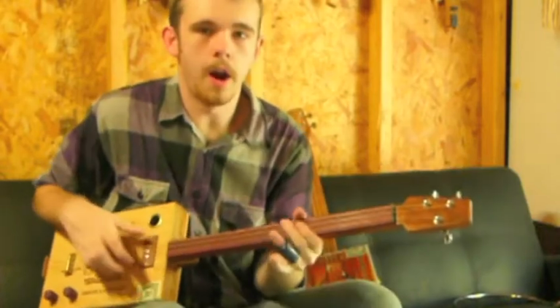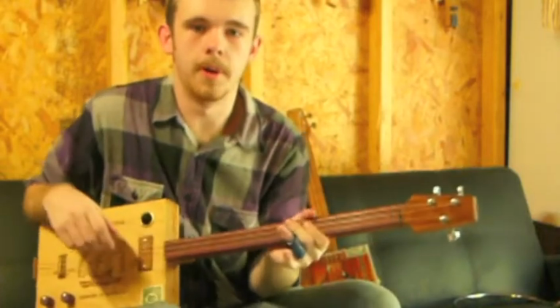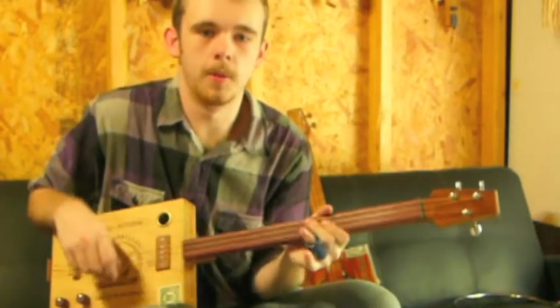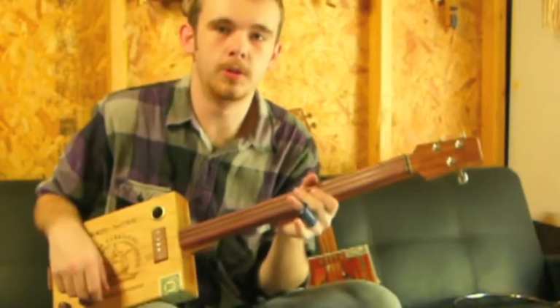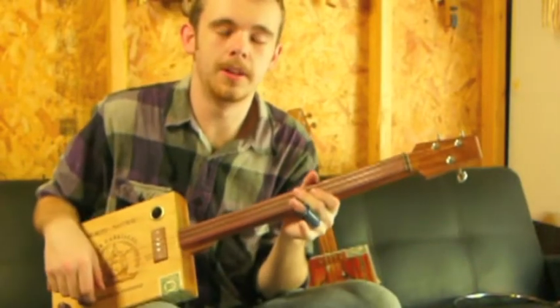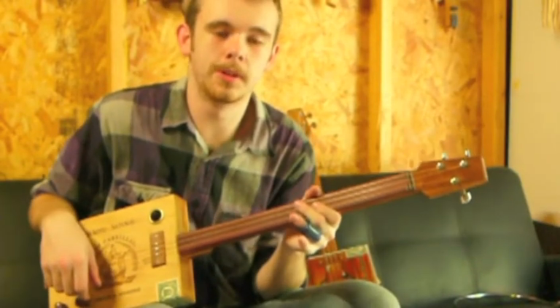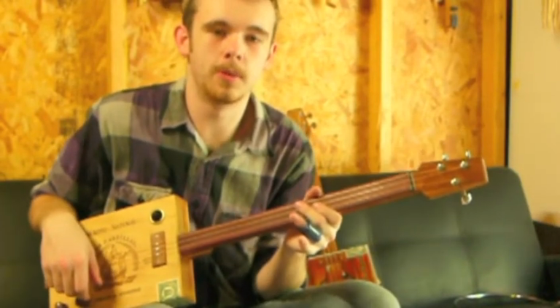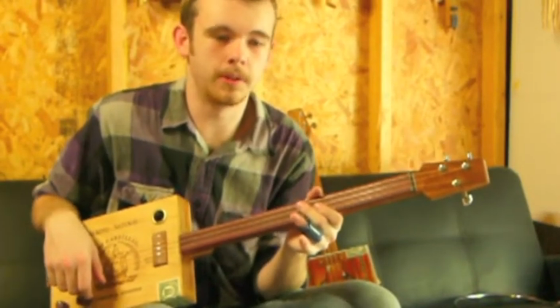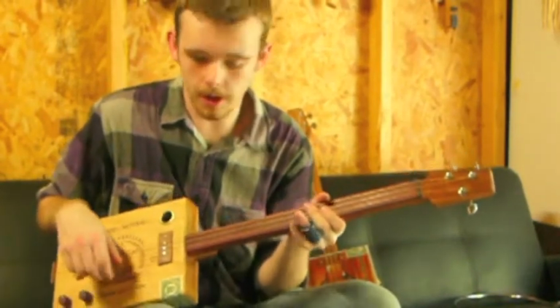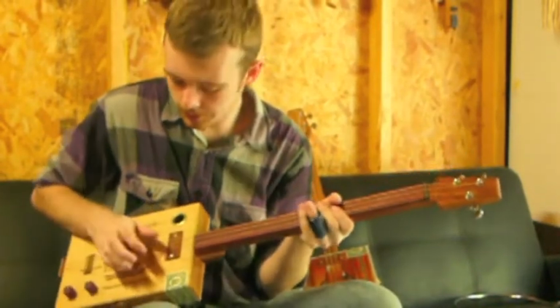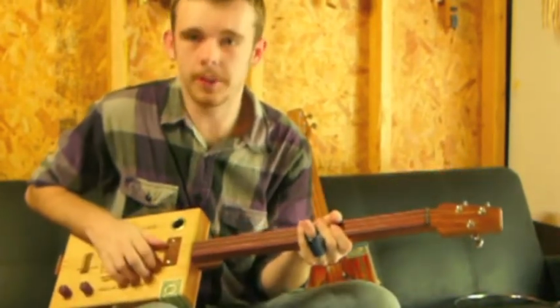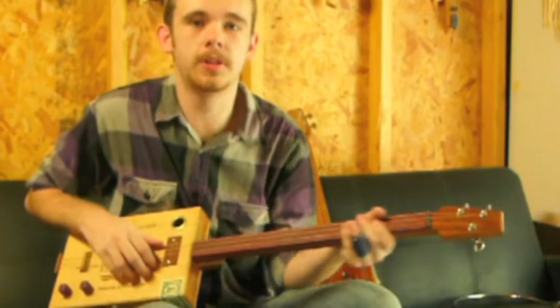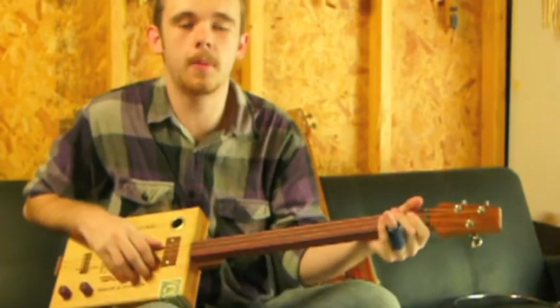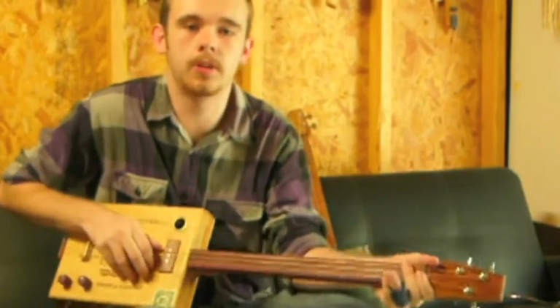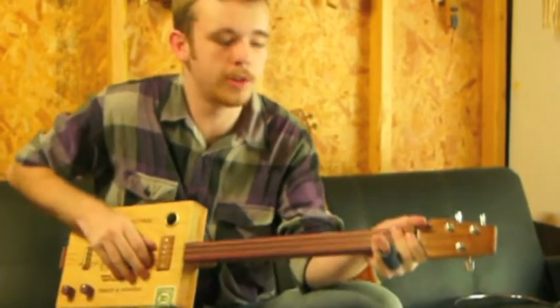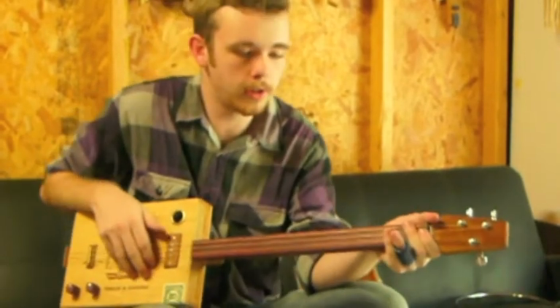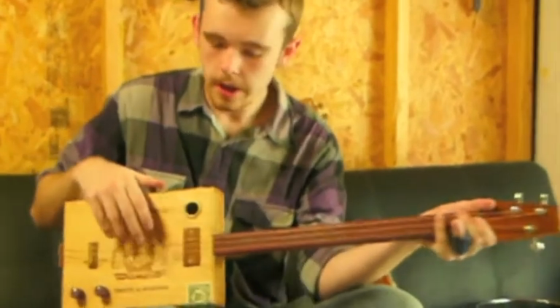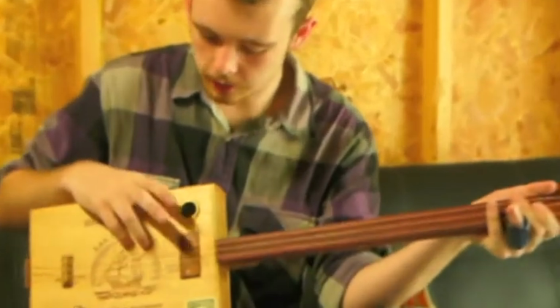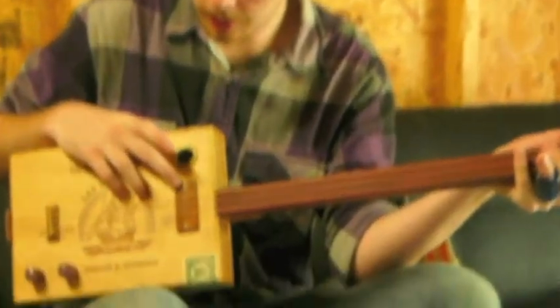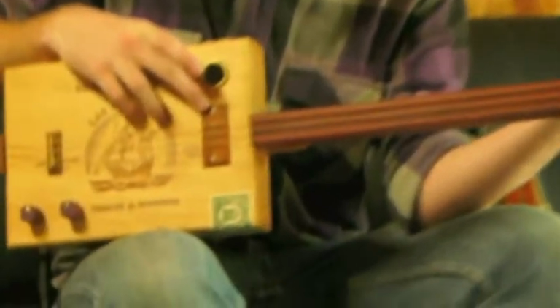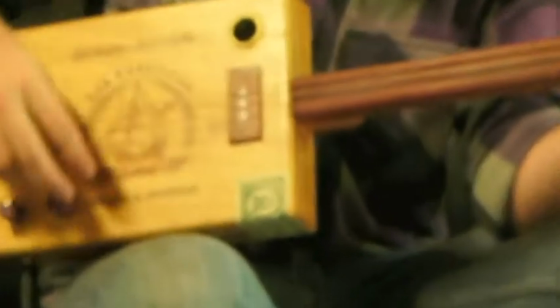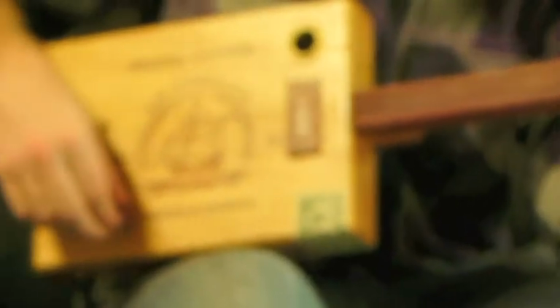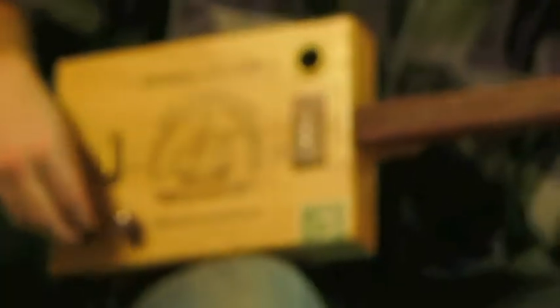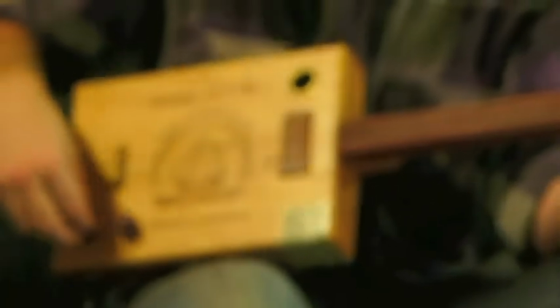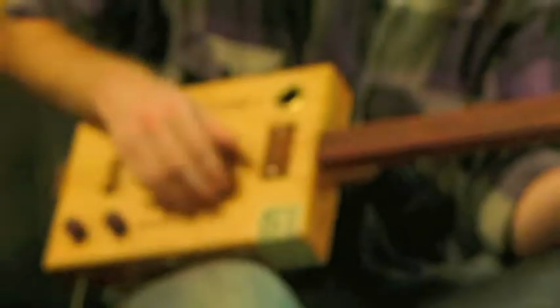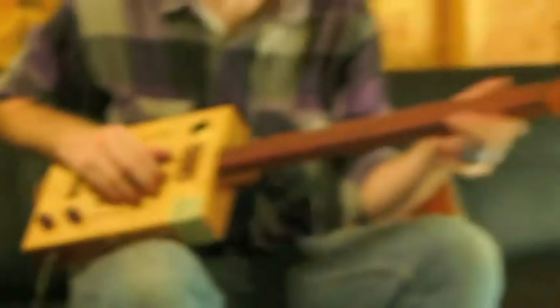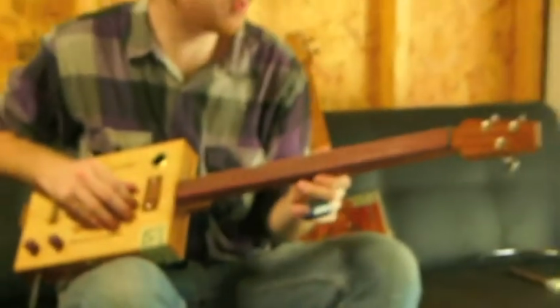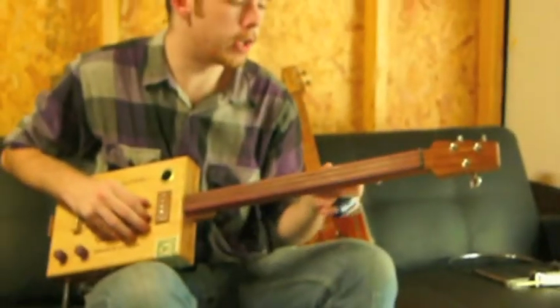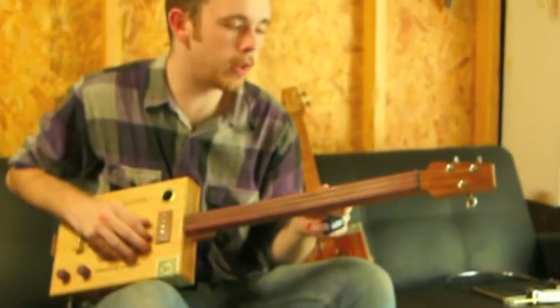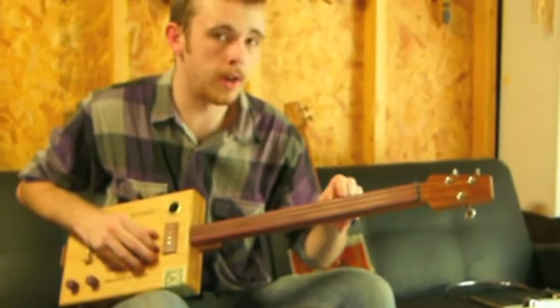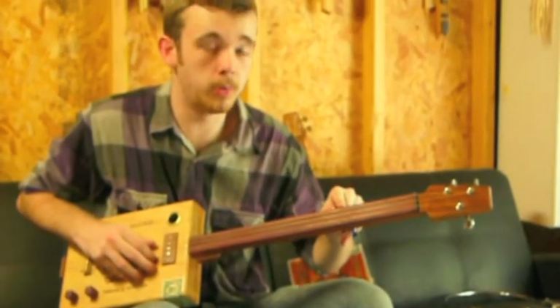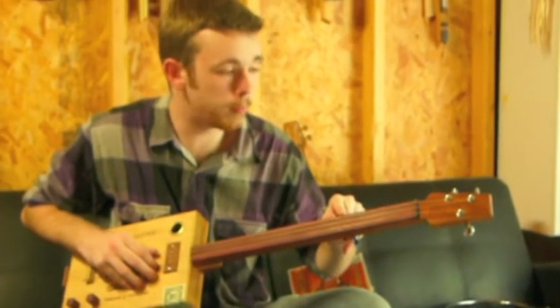Alright everybody on the clubhouse of YouTube land. Dylan Franklin back with another Ted Crocker. This is a Las Guerrillas Cigar Box three stringer. It's got a Ted Crocker Down Under pickup, volume and tone control, three stringer with a cherry neck and a bloodwood fretboard.